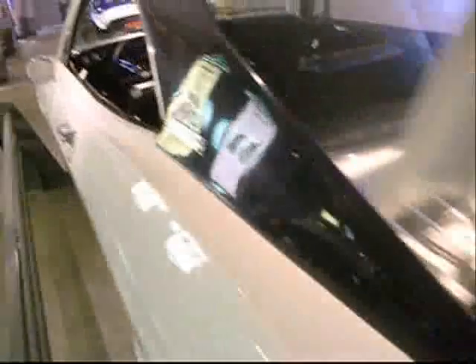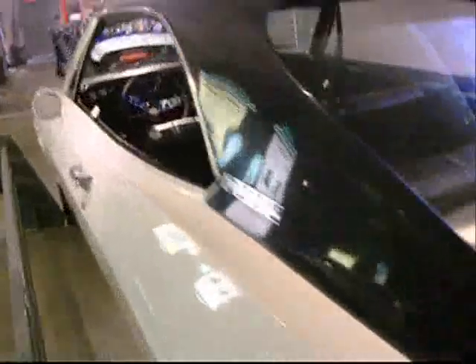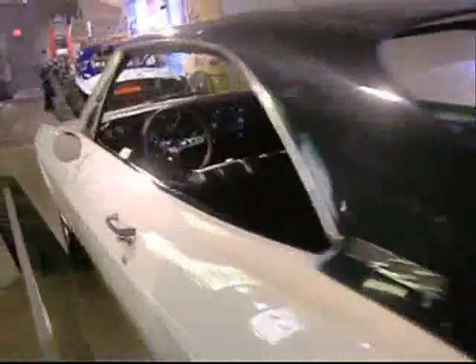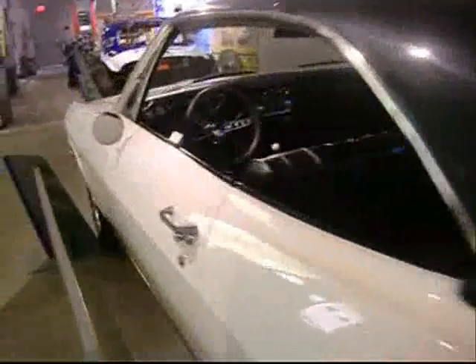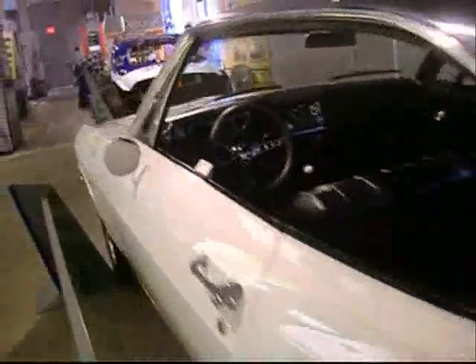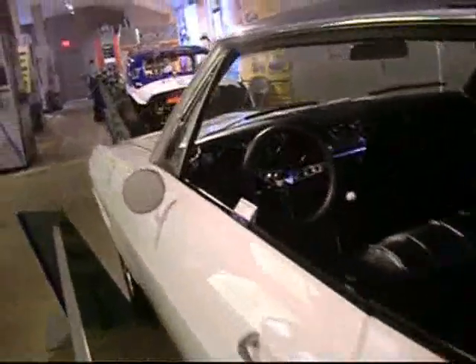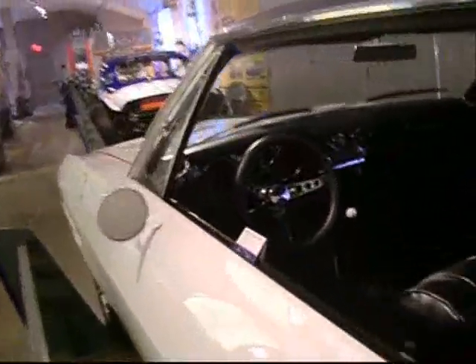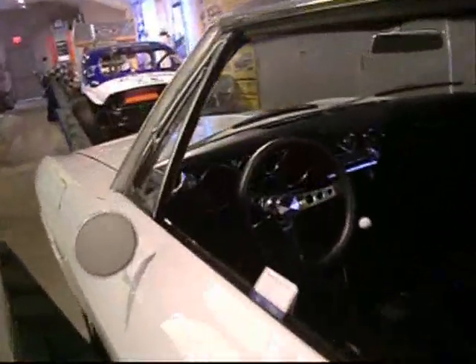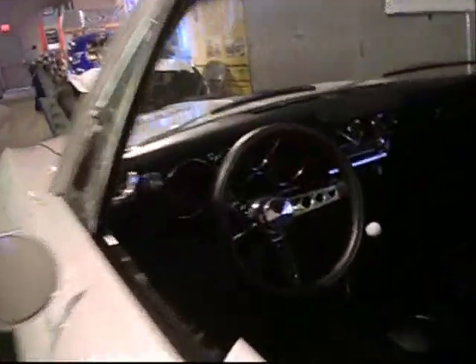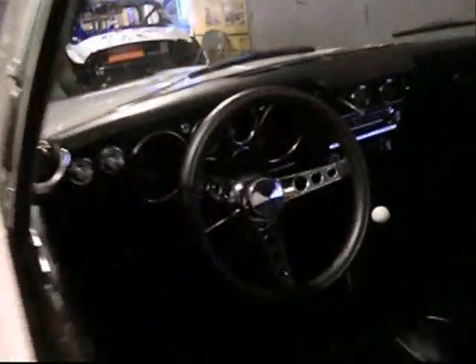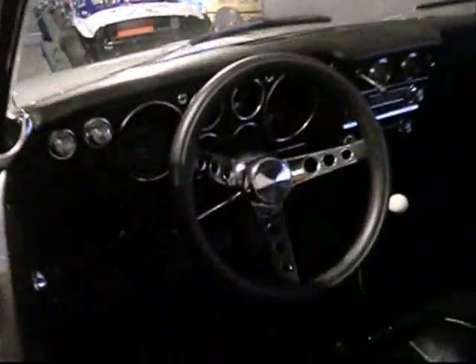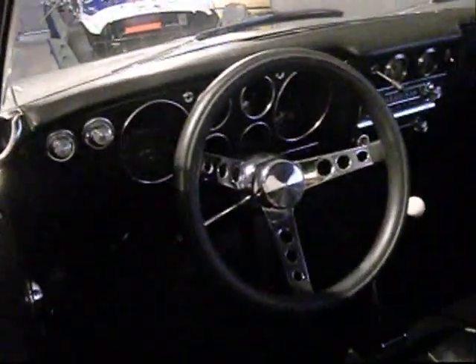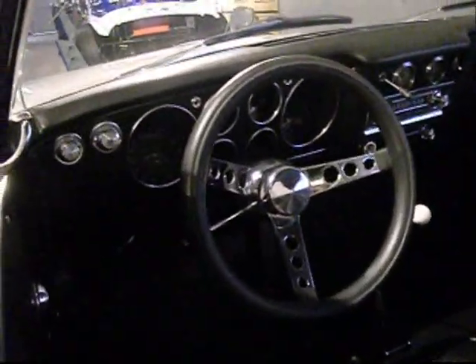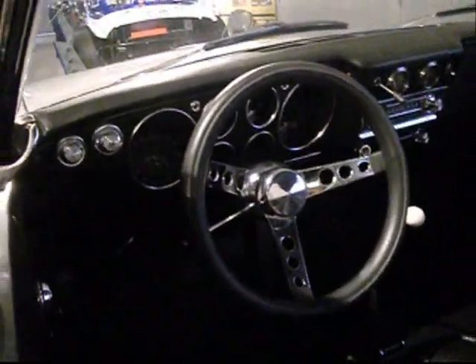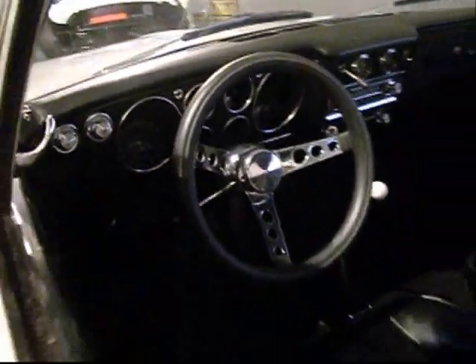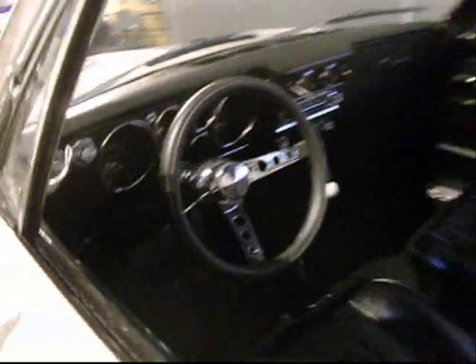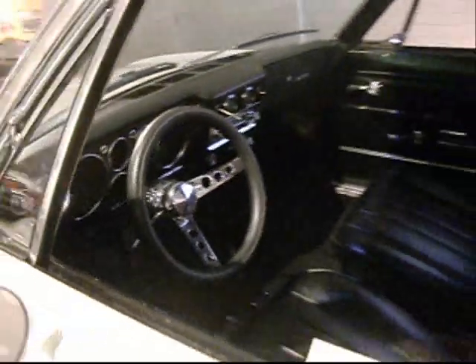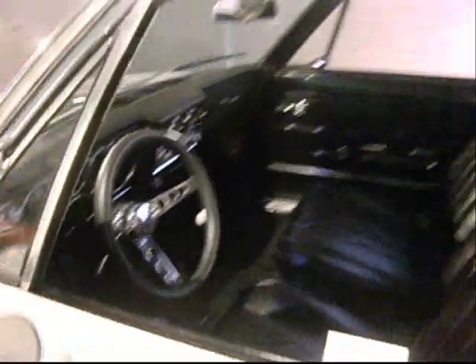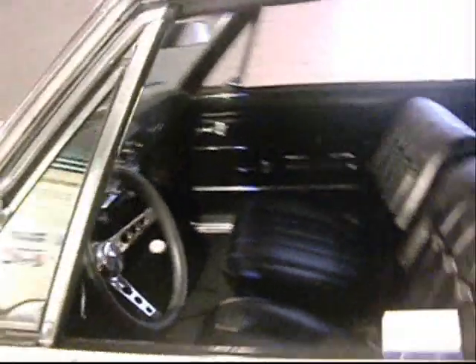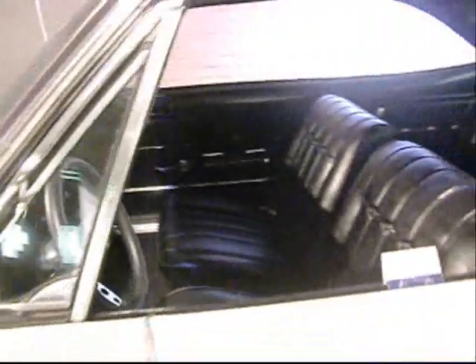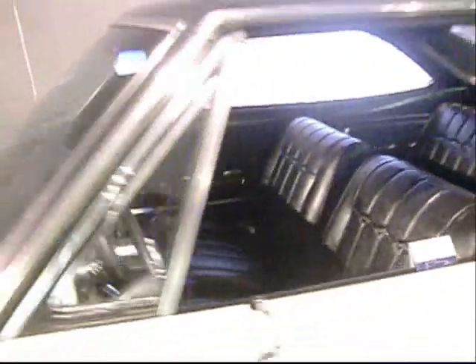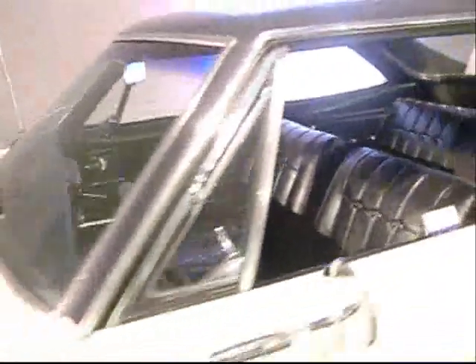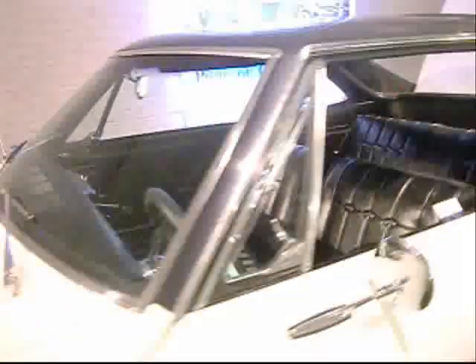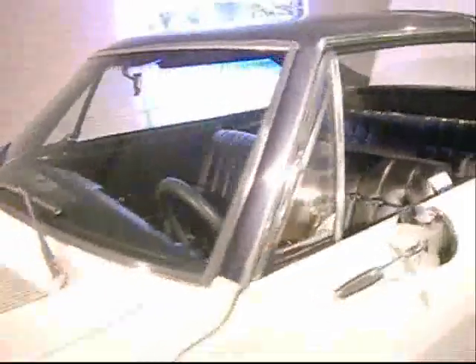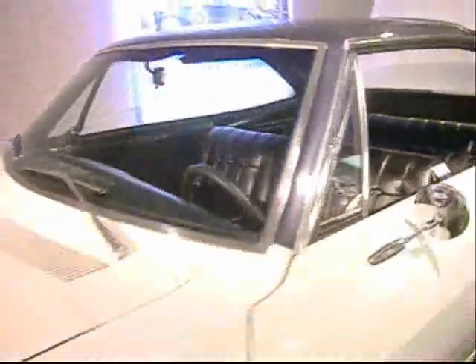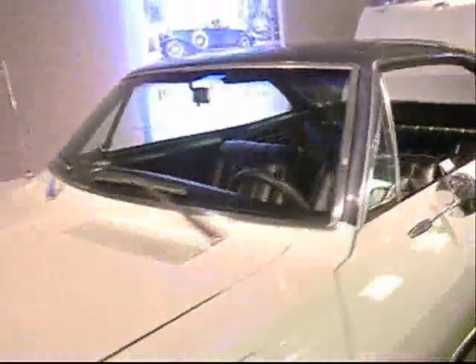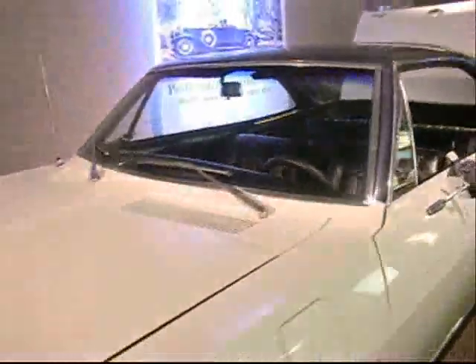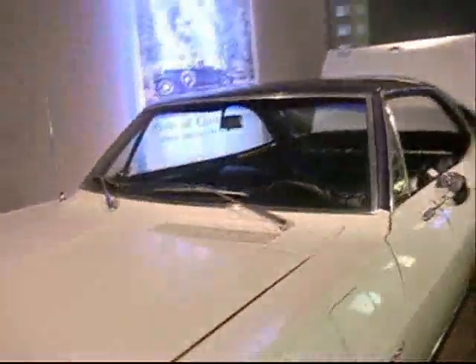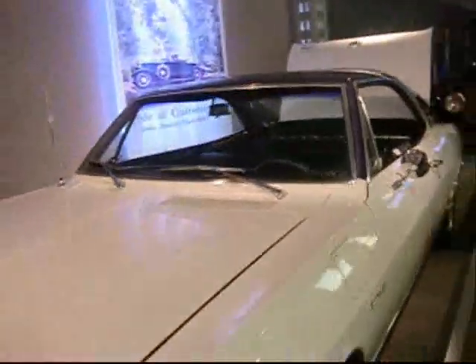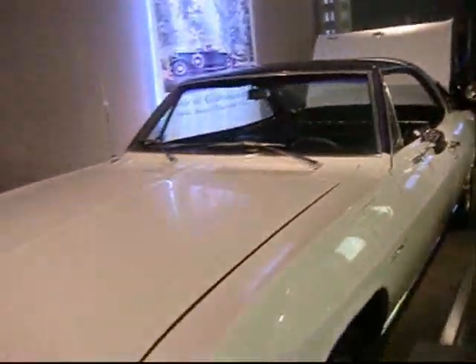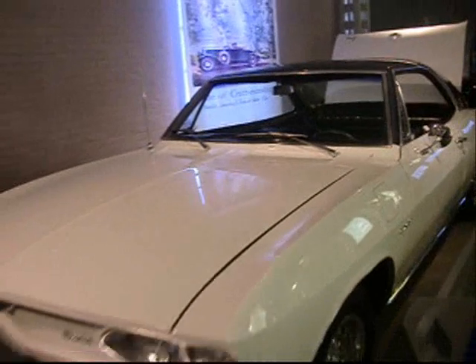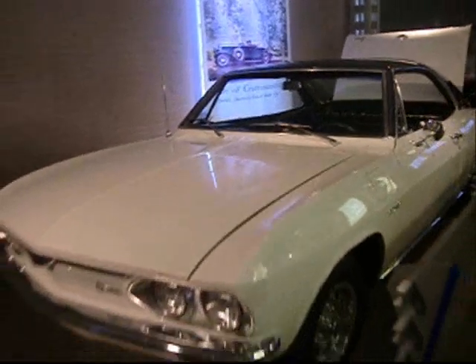Got the 904 bent top. Flash to pass. 1966 Corsa Fitch Sprint, and I have one too, in Indiana.